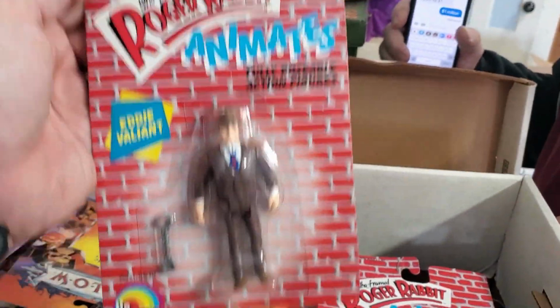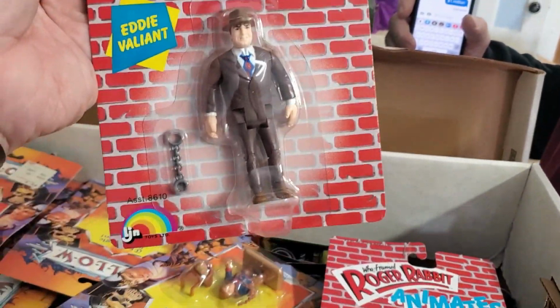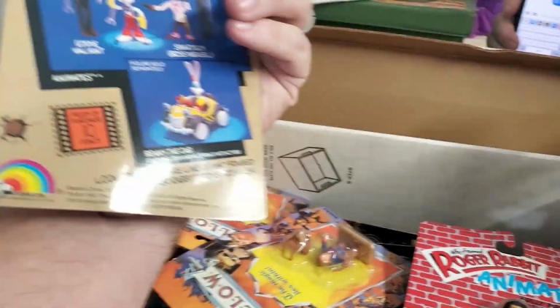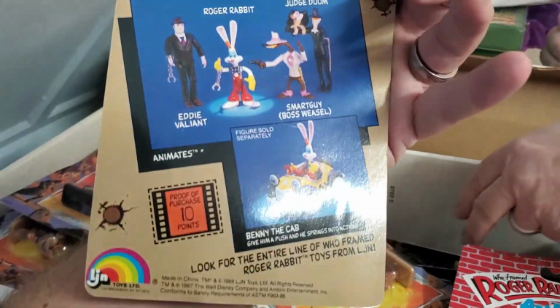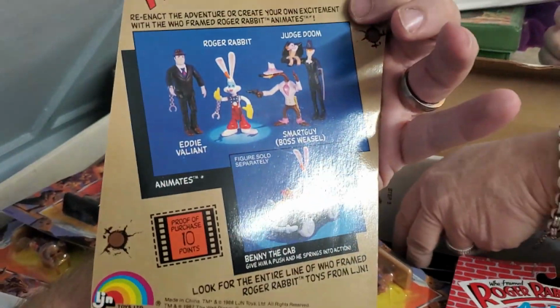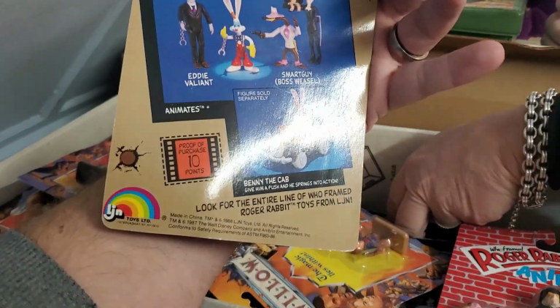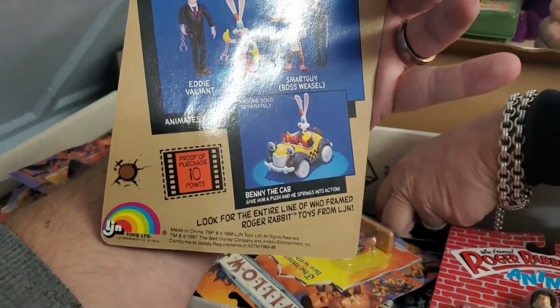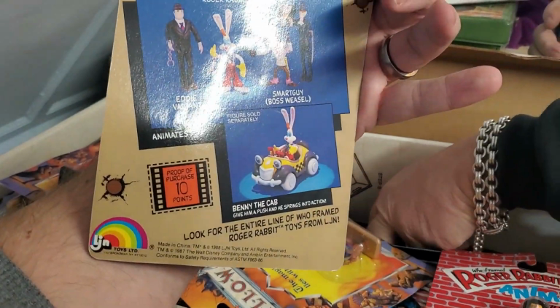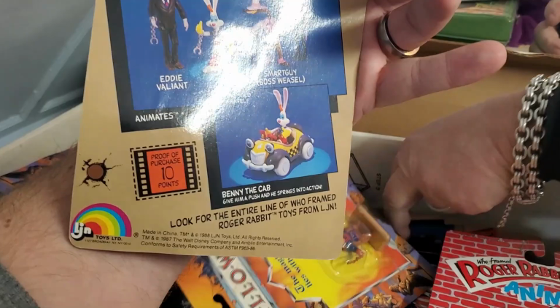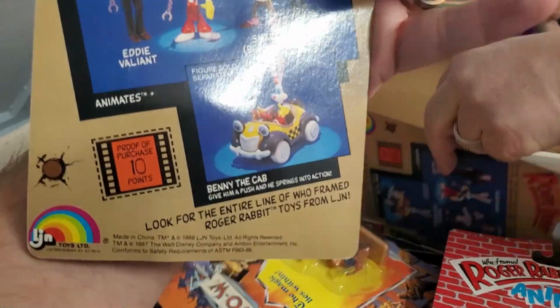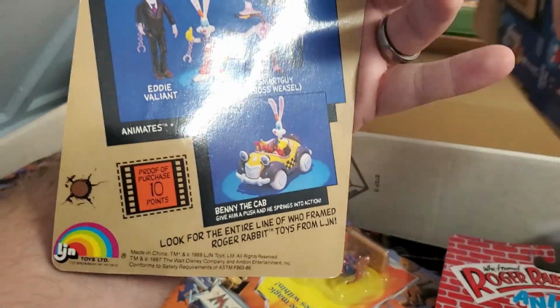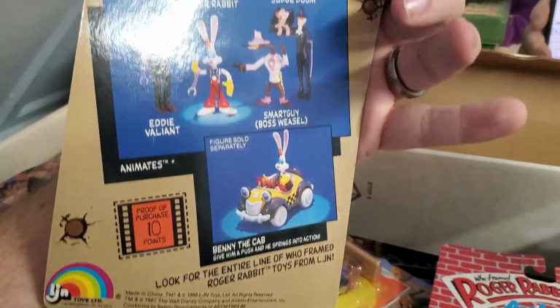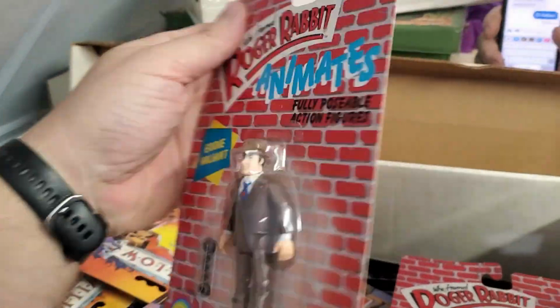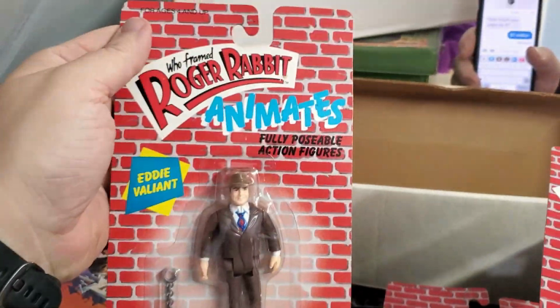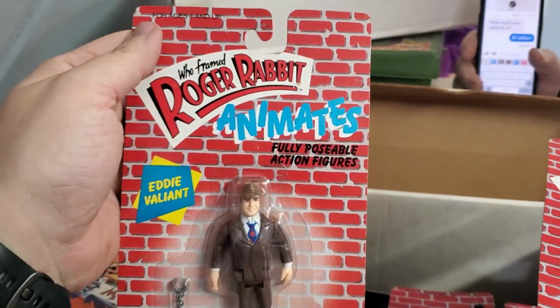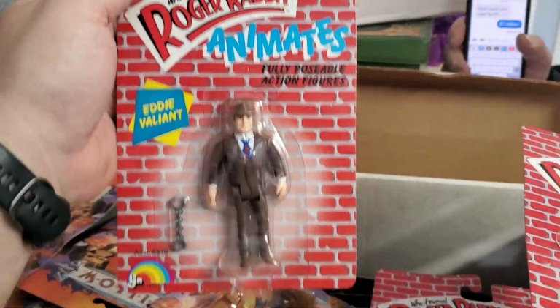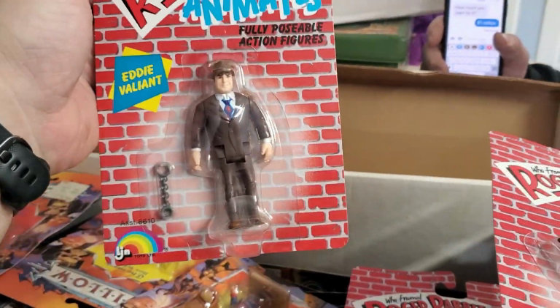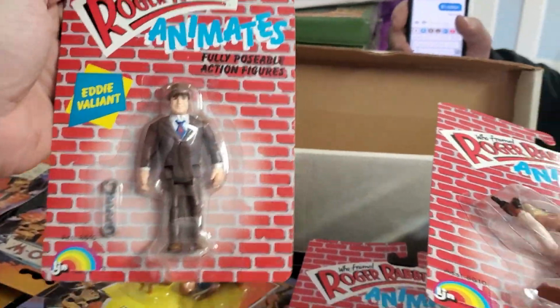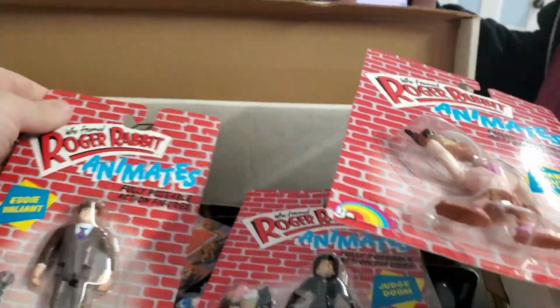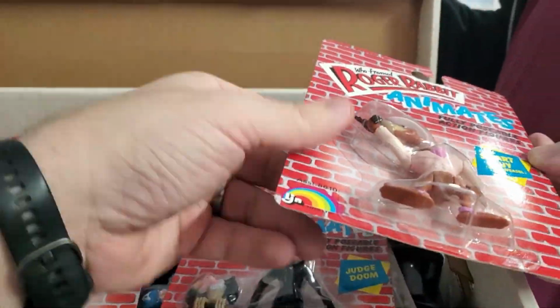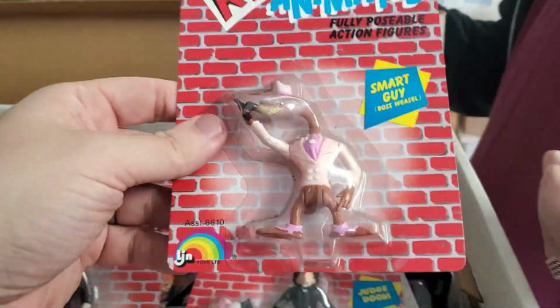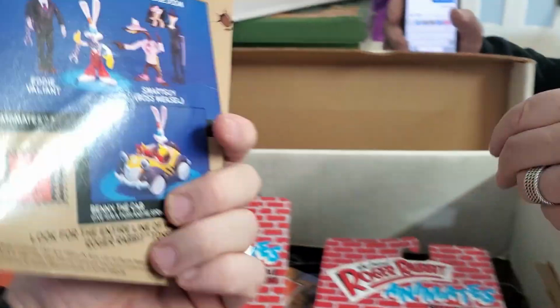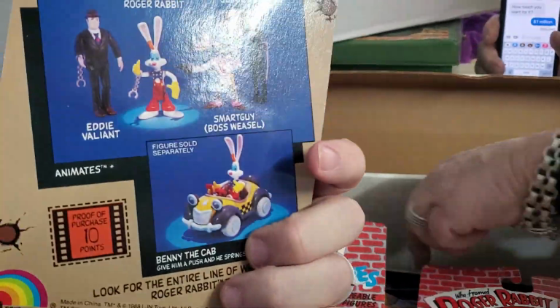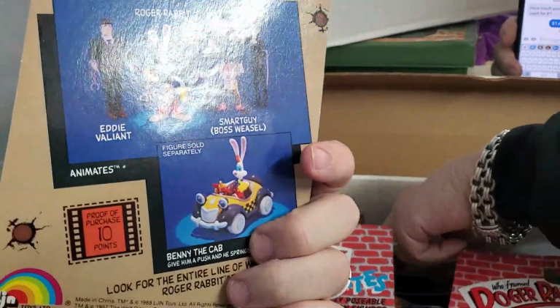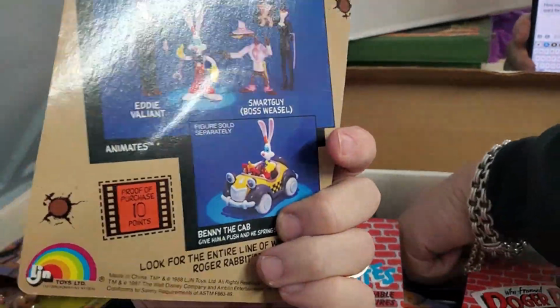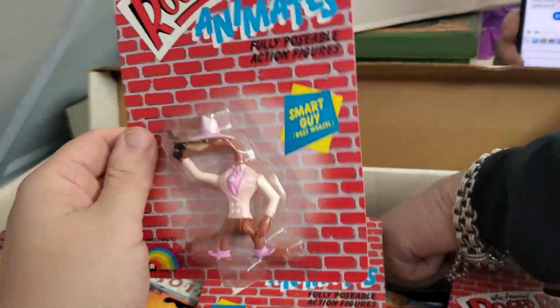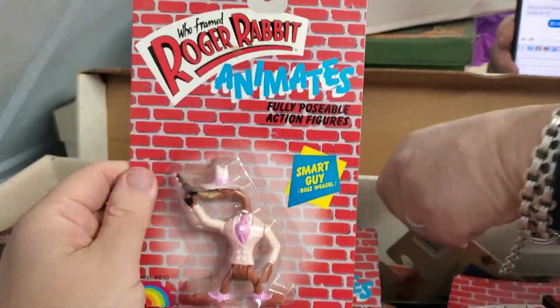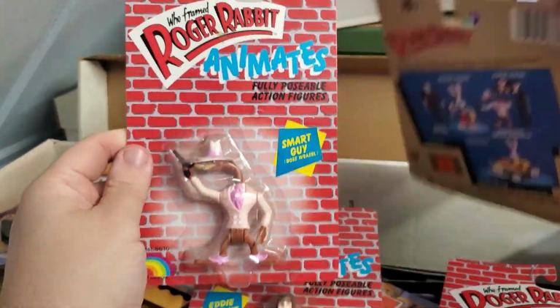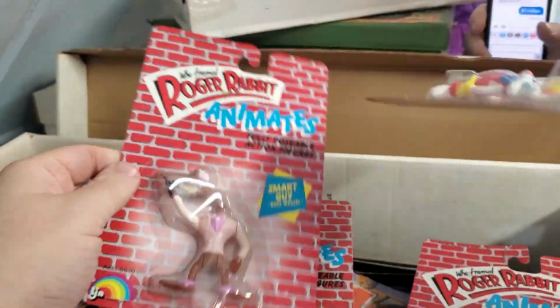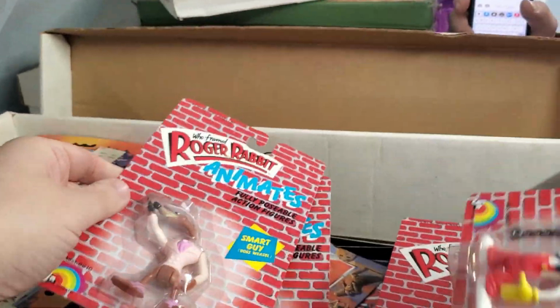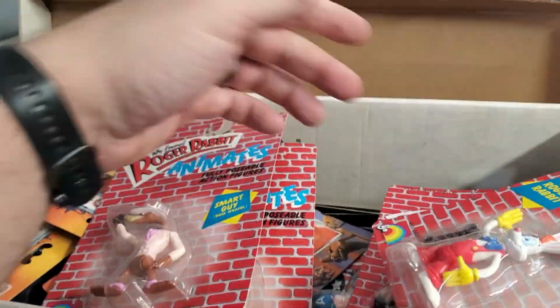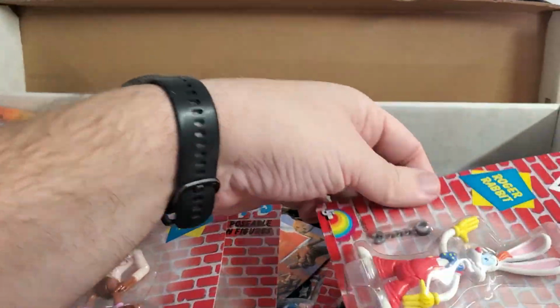Definitely something cool. I don't think I've ever seen that — it'd be cool if you can get Benny the cab. But as action figures, there were four of them and then Benny the cab.